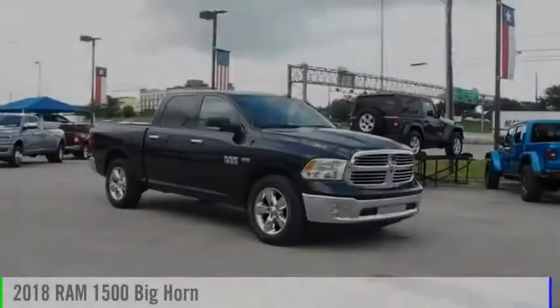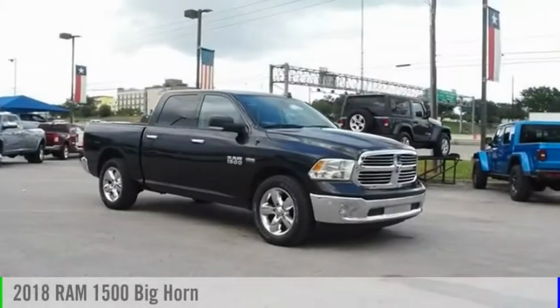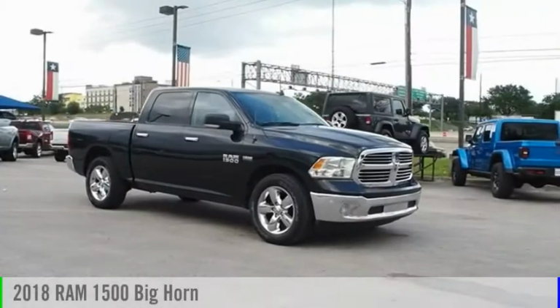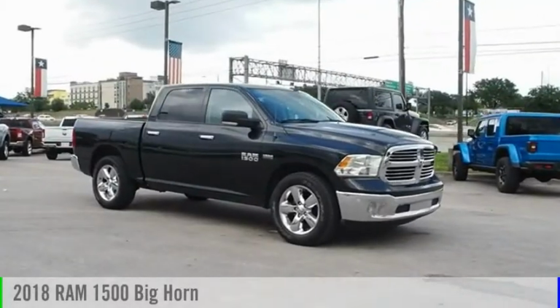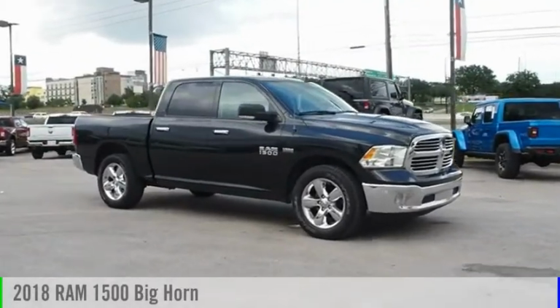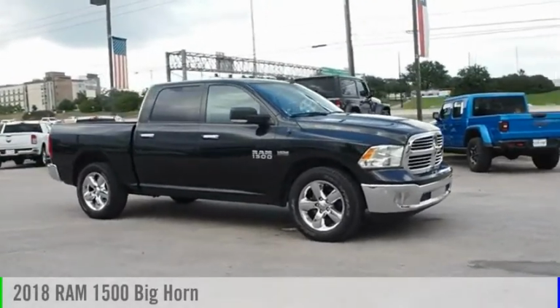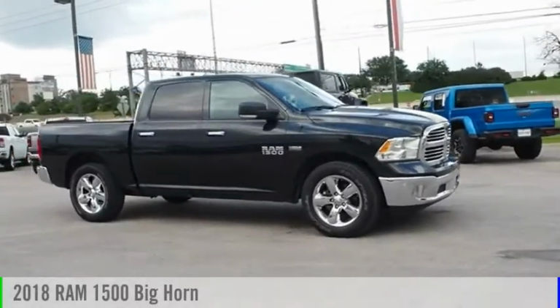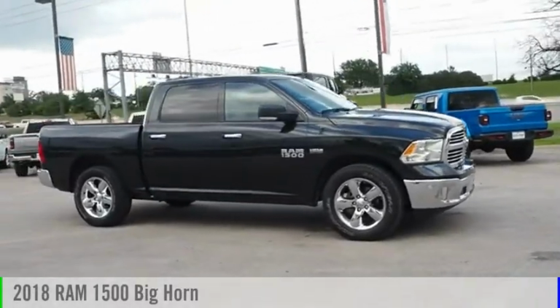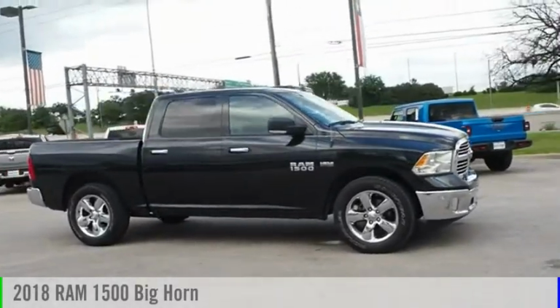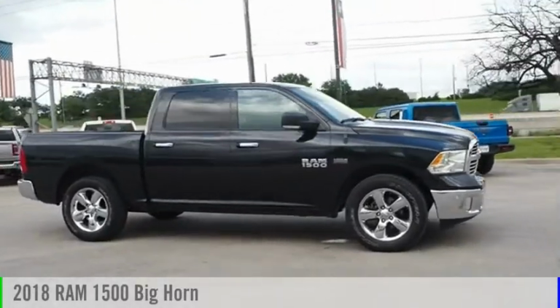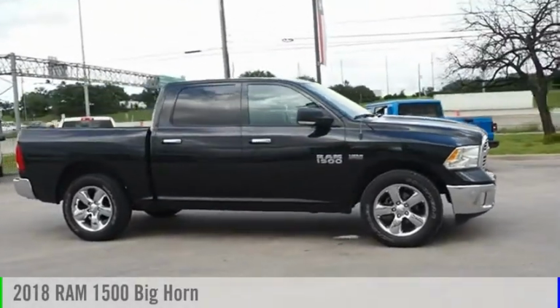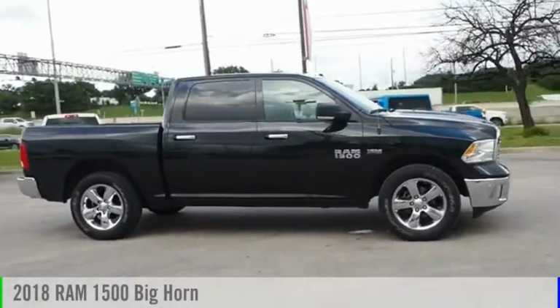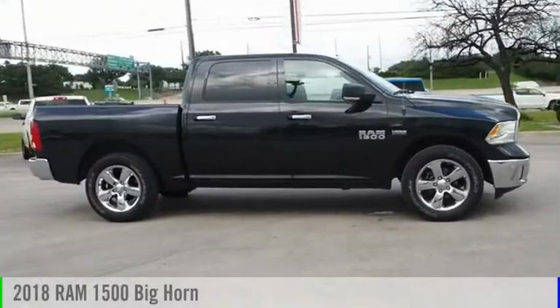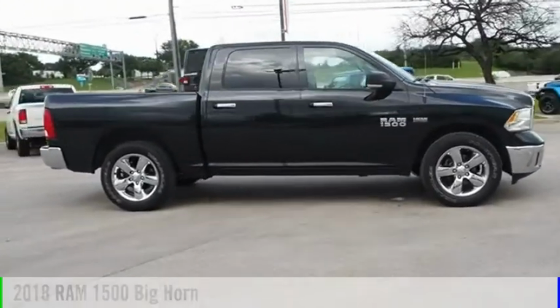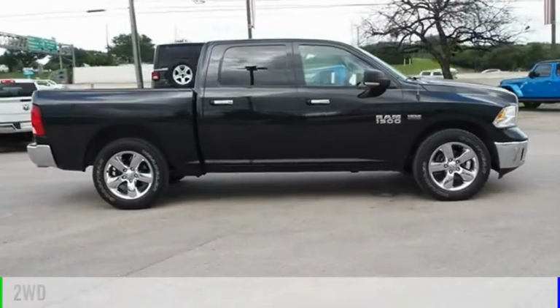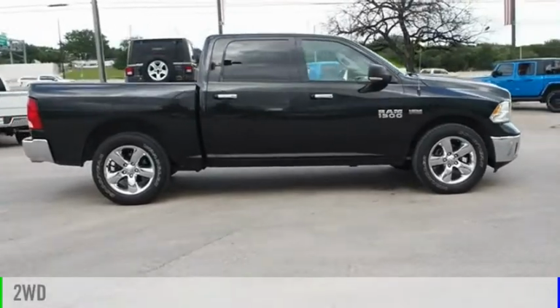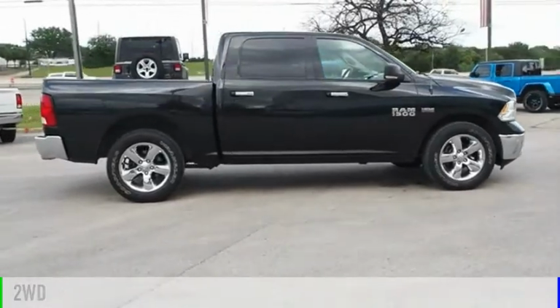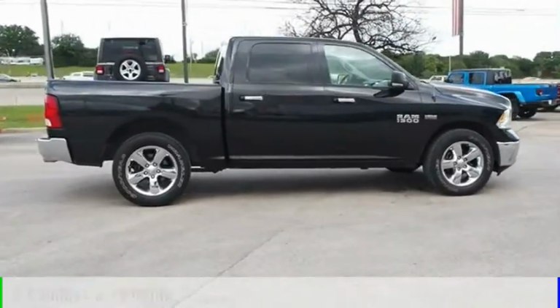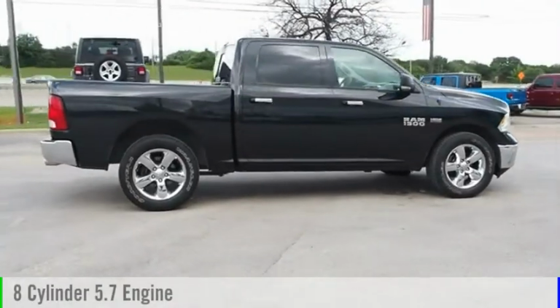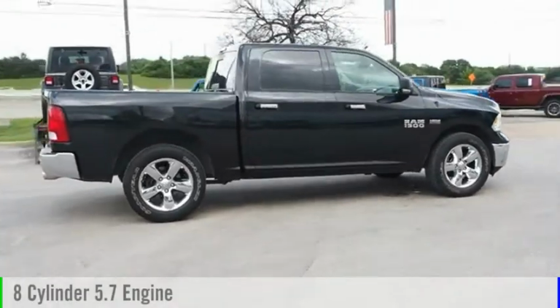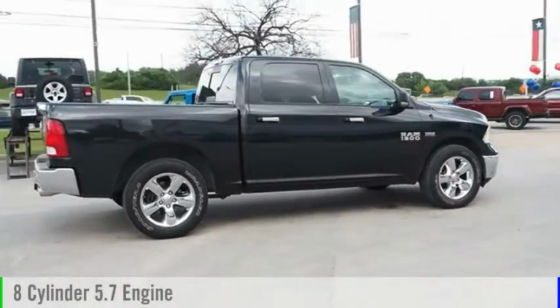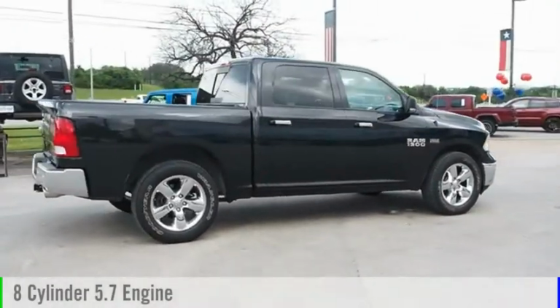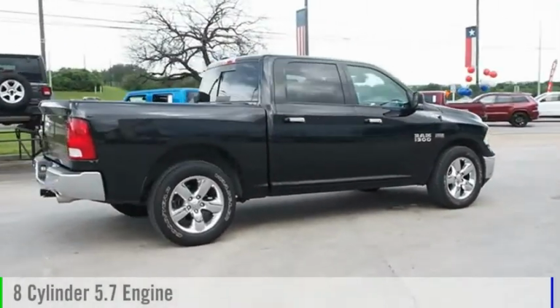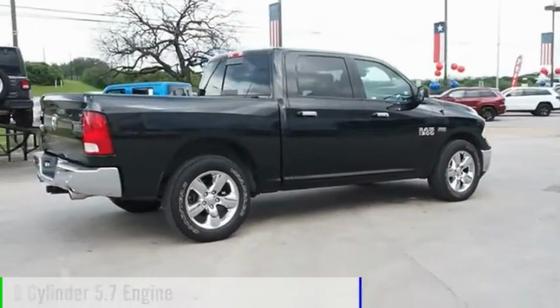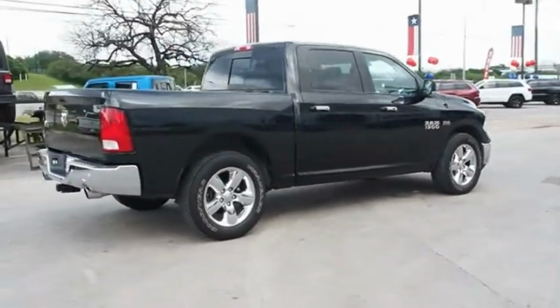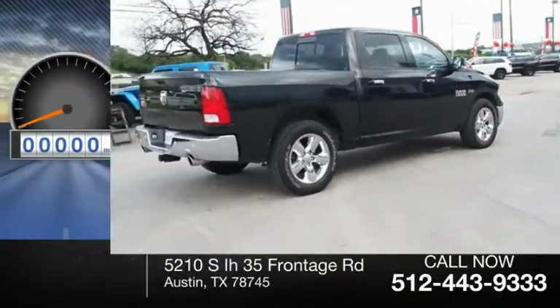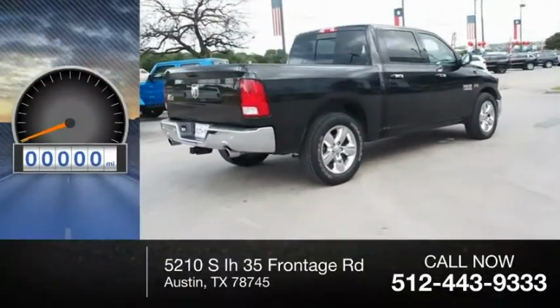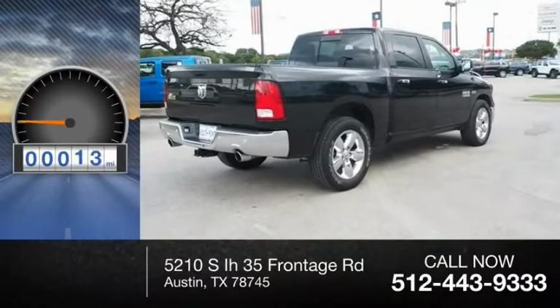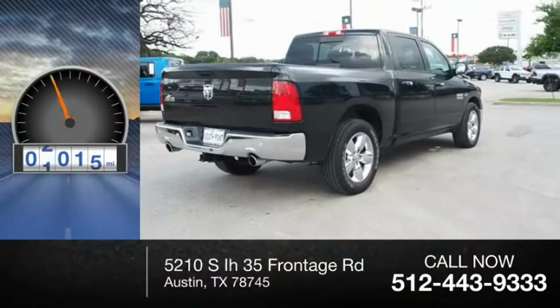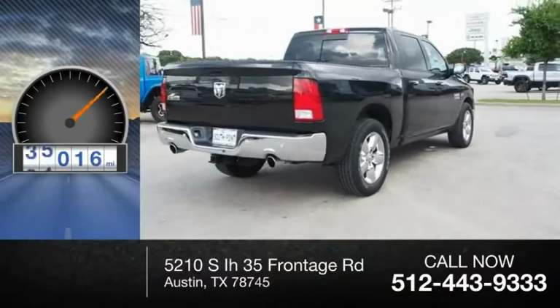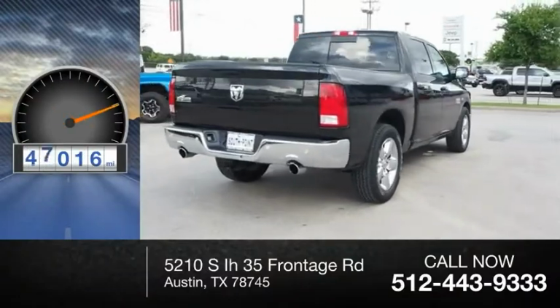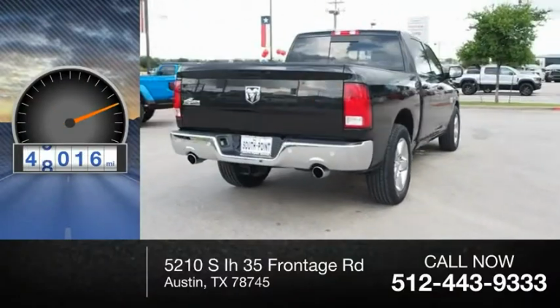Come test drive the 2018 1500. This vehicle is powered by a two-wheel drive, eight-cylinder, 5.7 liter engine. This vehicle has less than 50,000 miles.